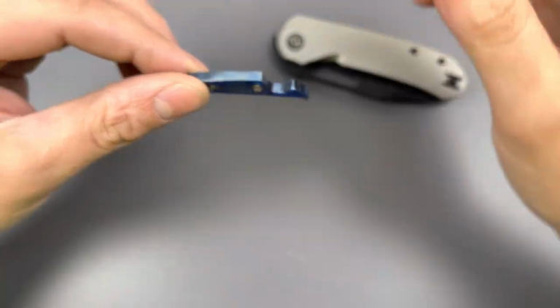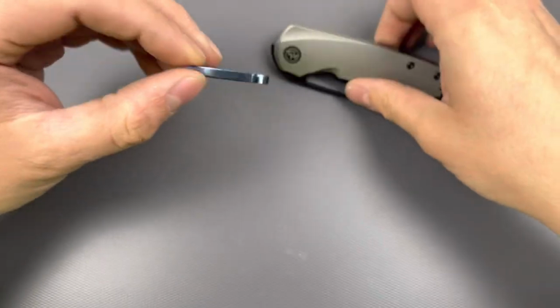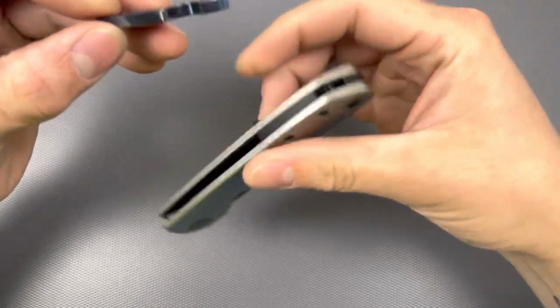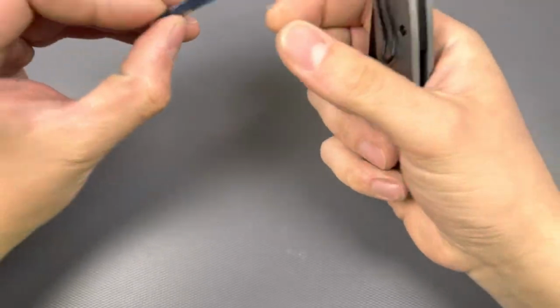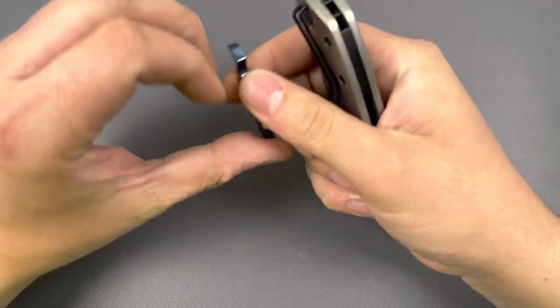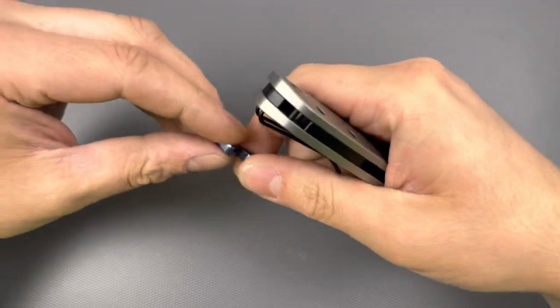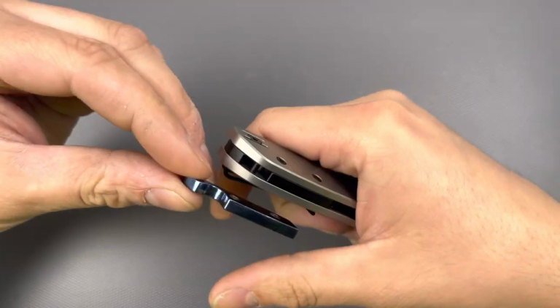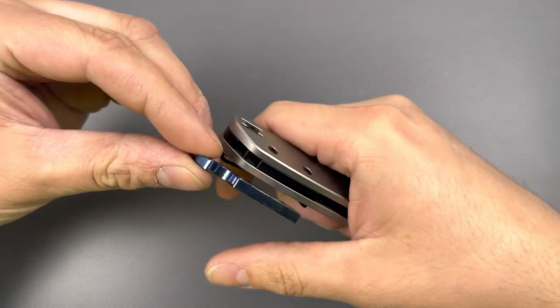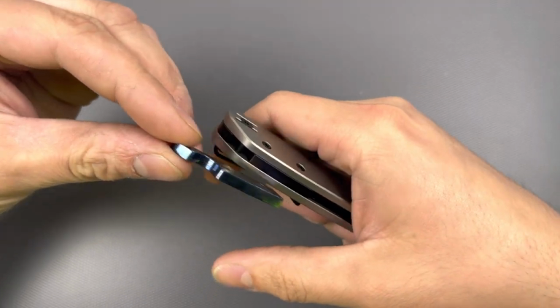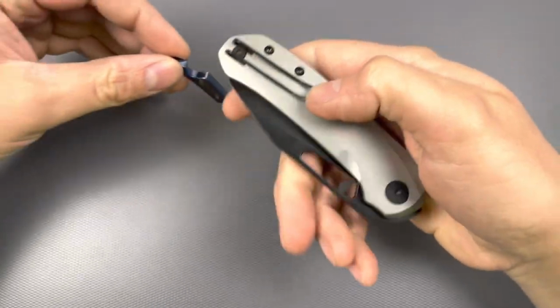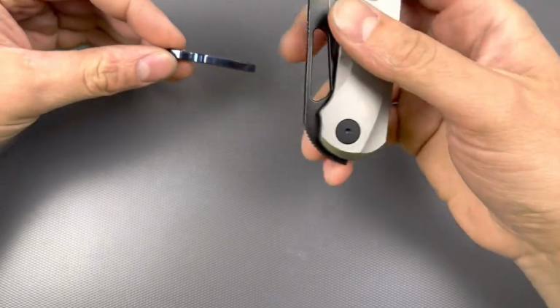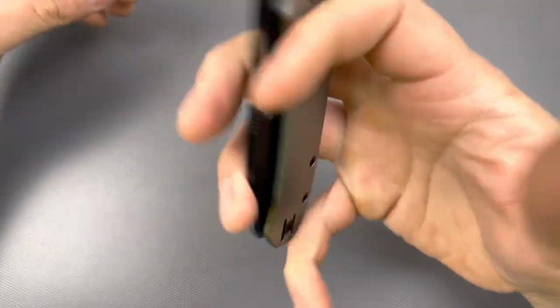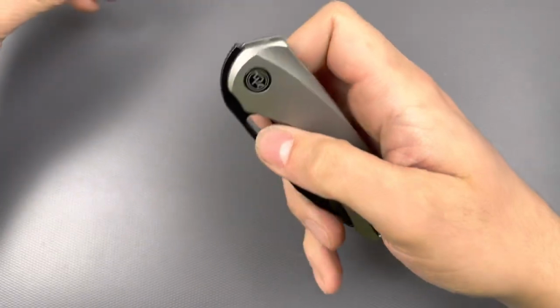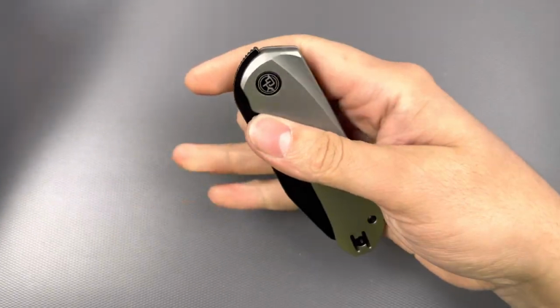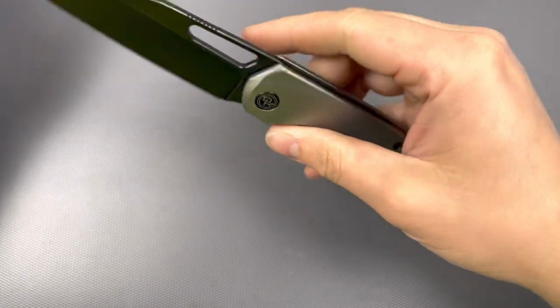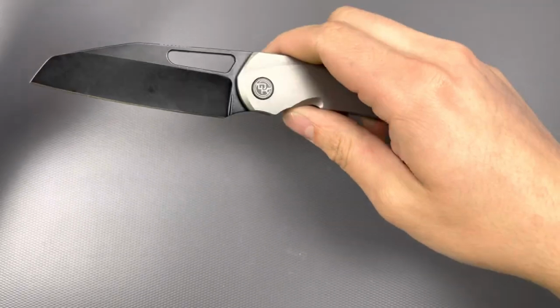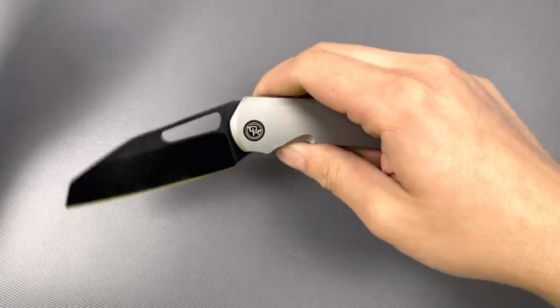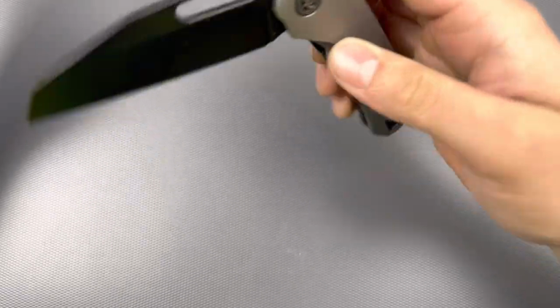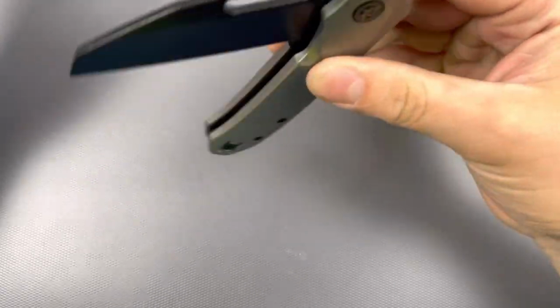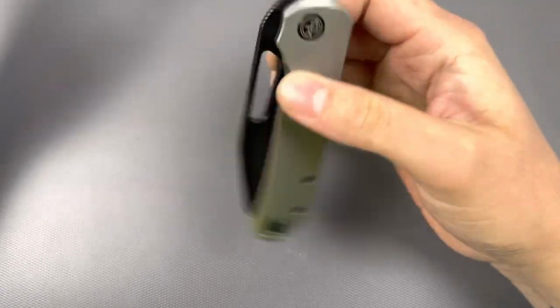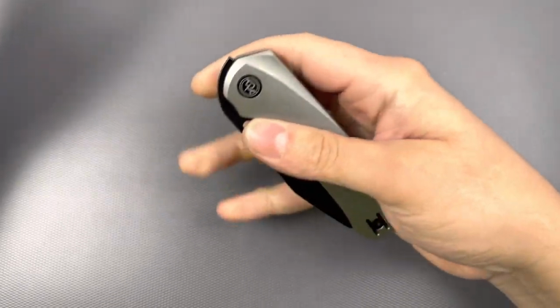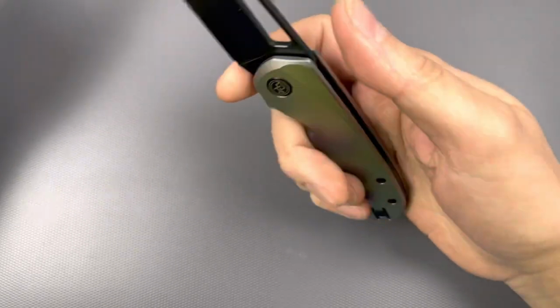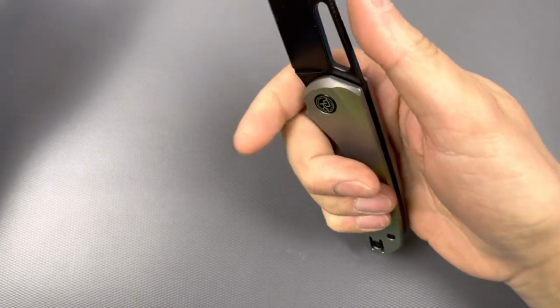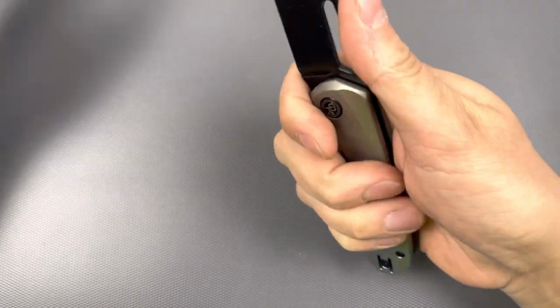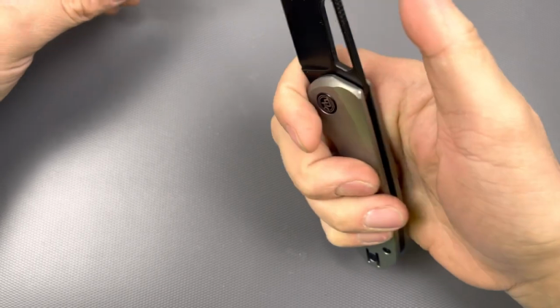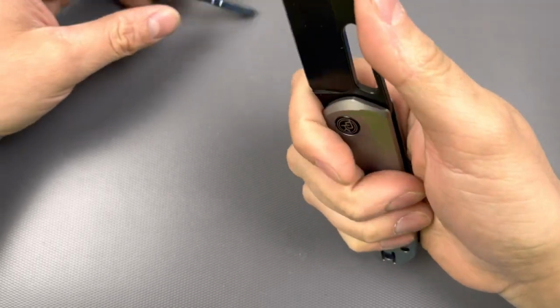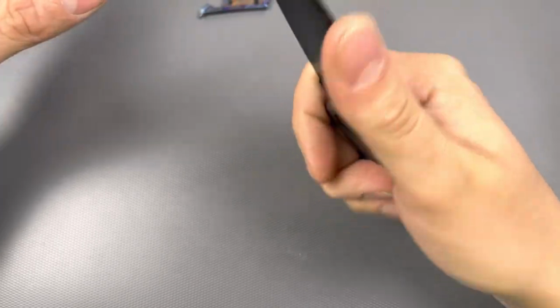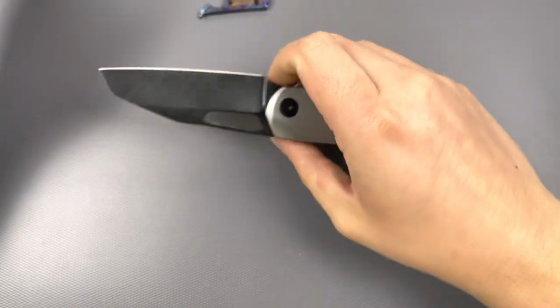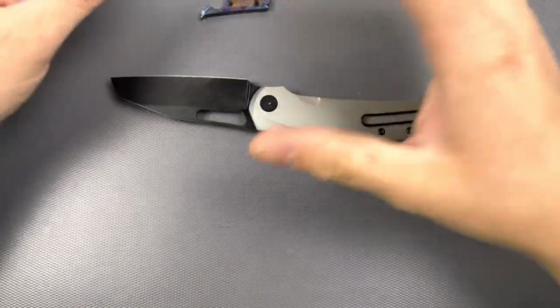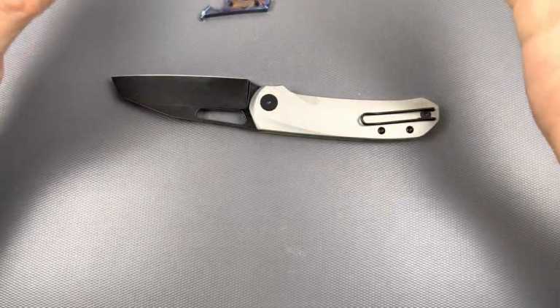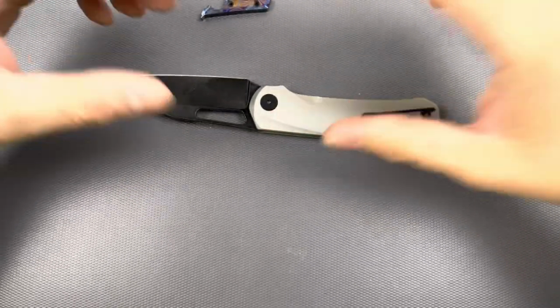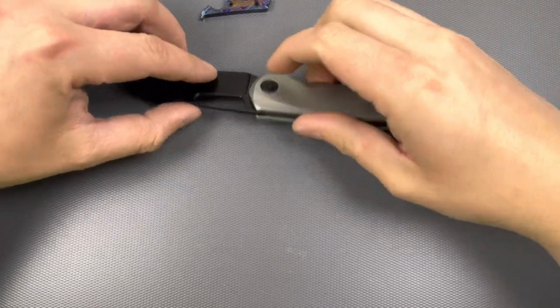That's definitely going to pop on the back right there. I've got to anodize this thing — it's going to be anodized. Not sure what exactly, but wow. So that's it.